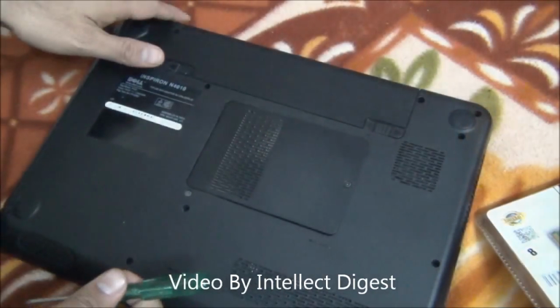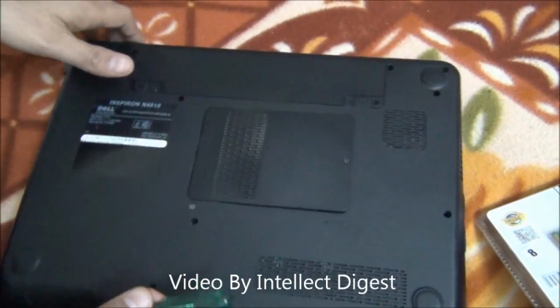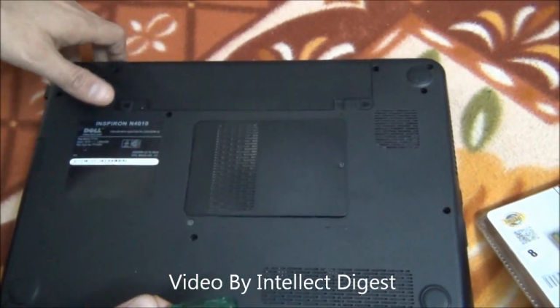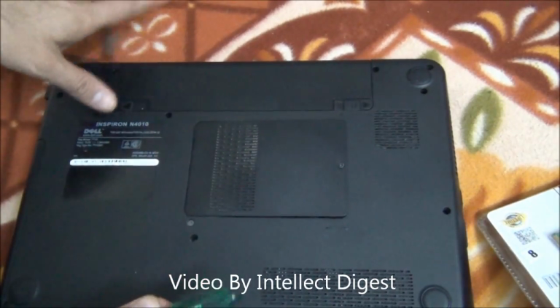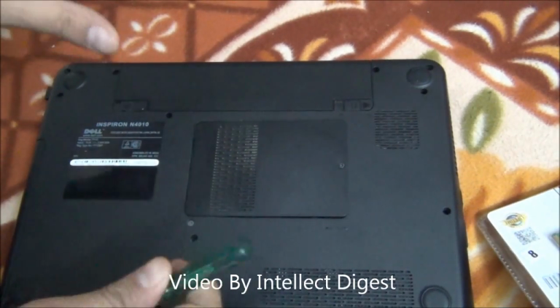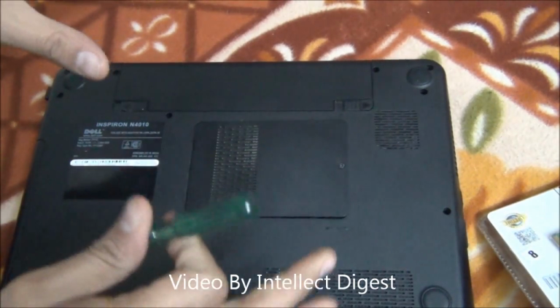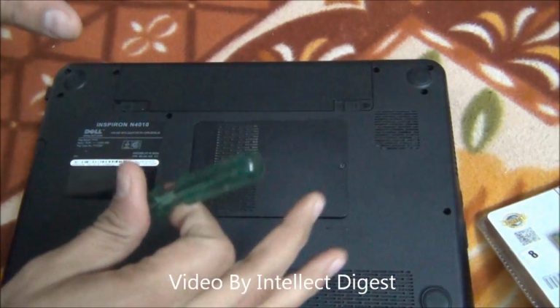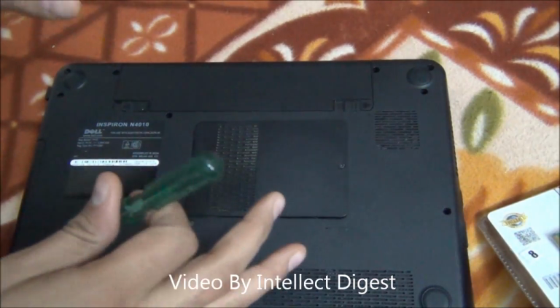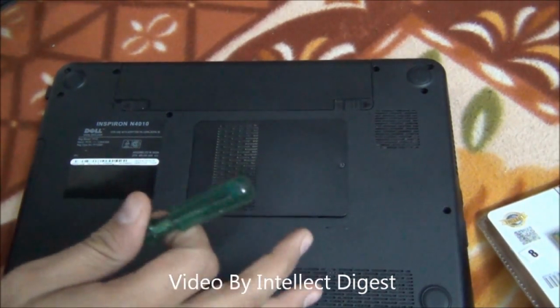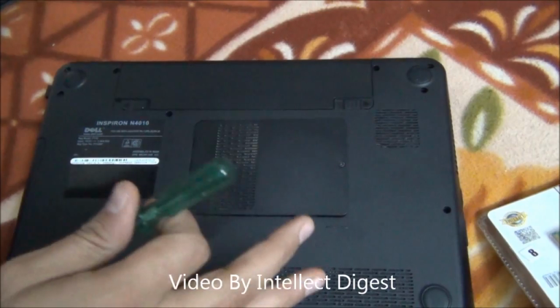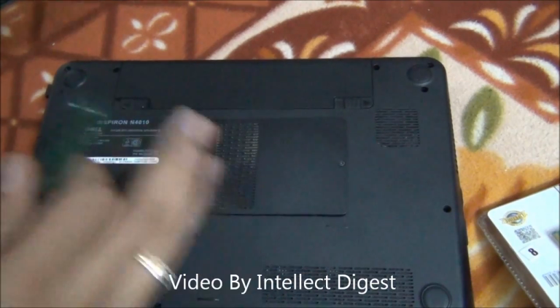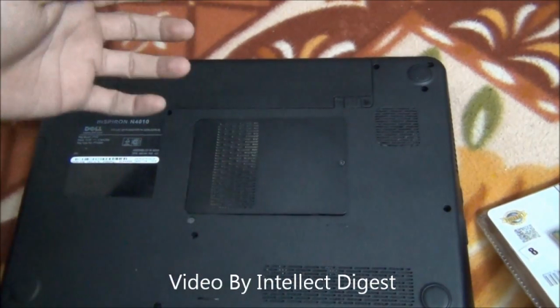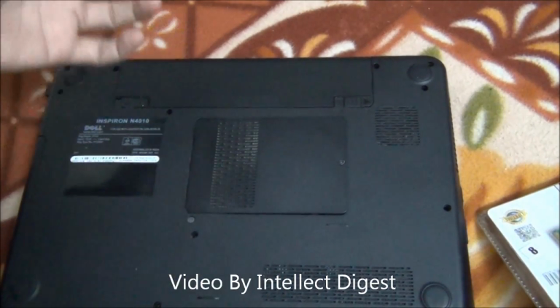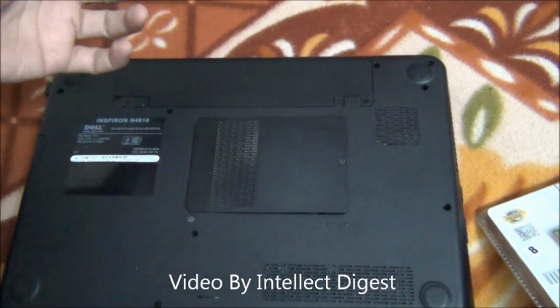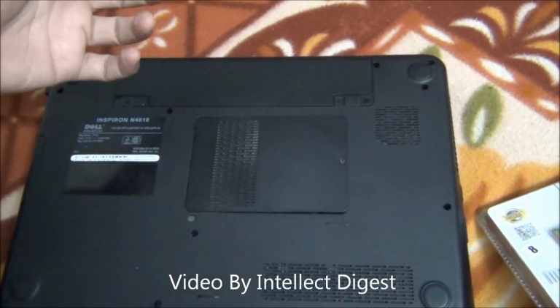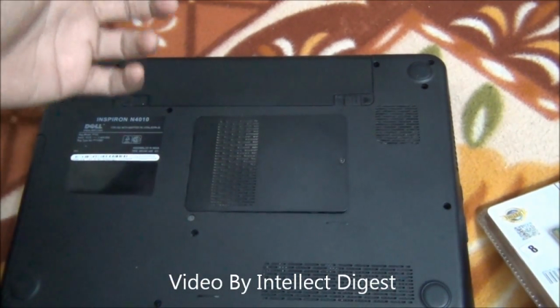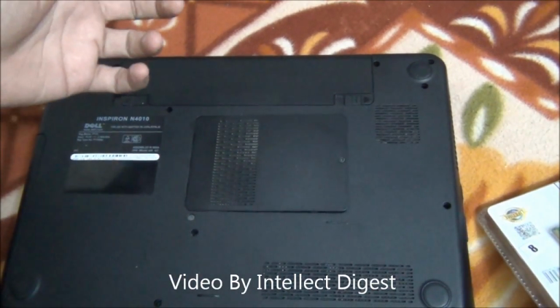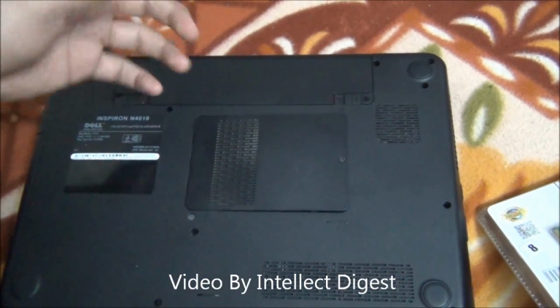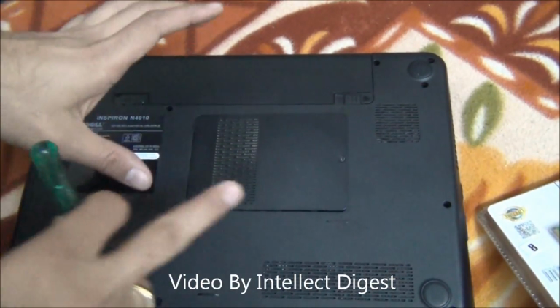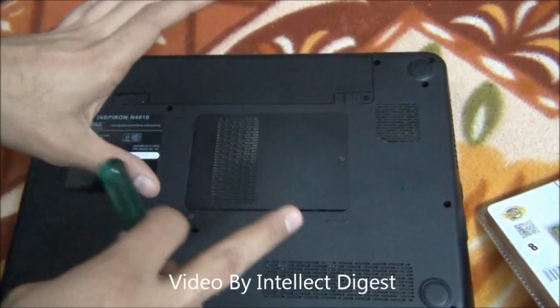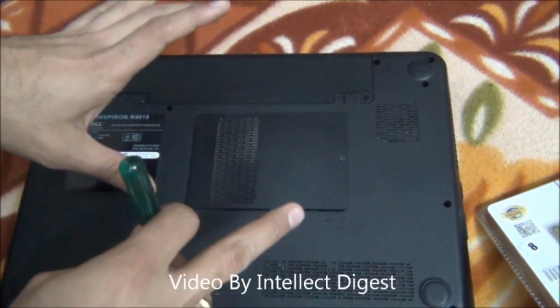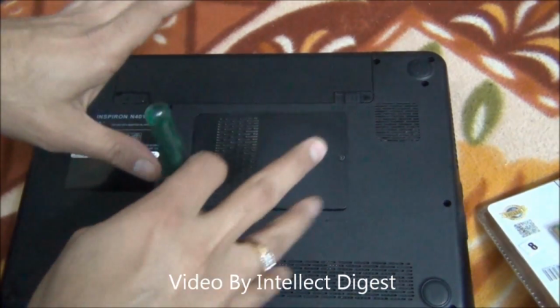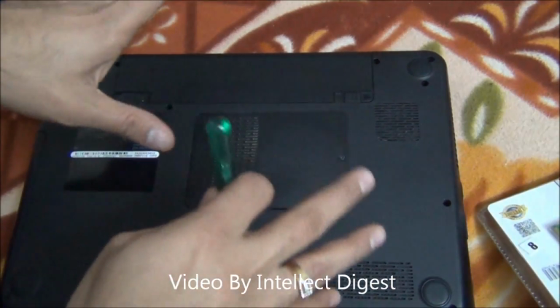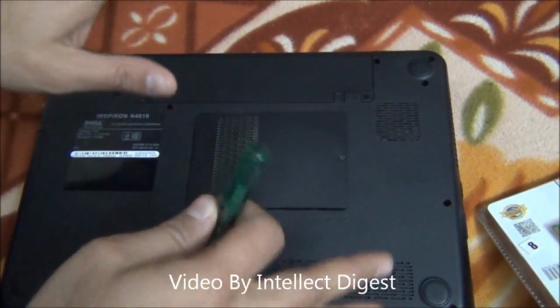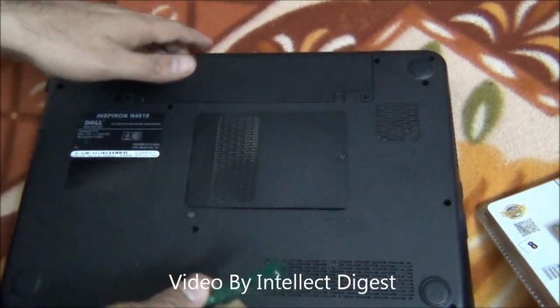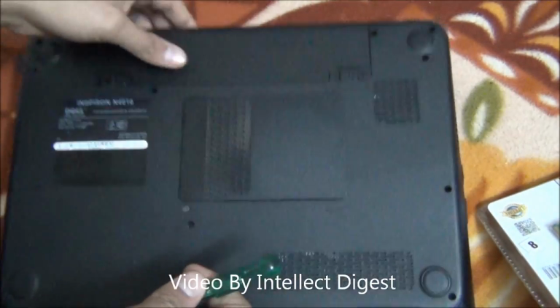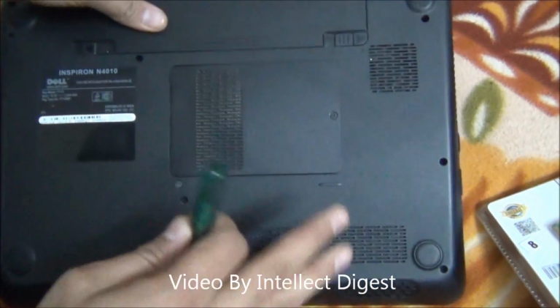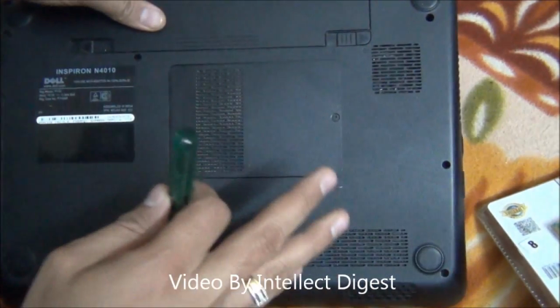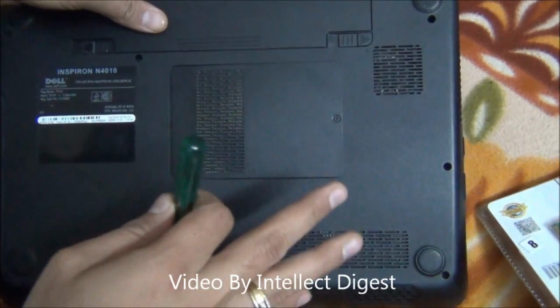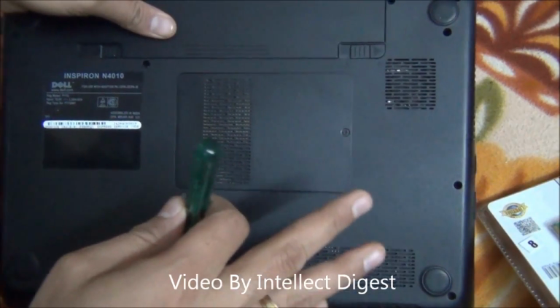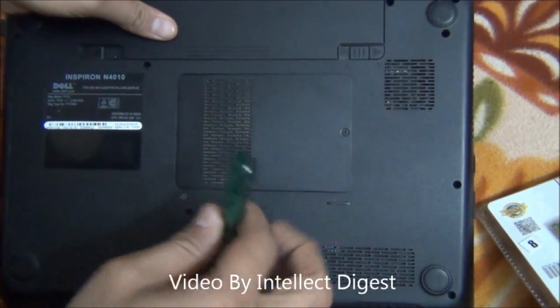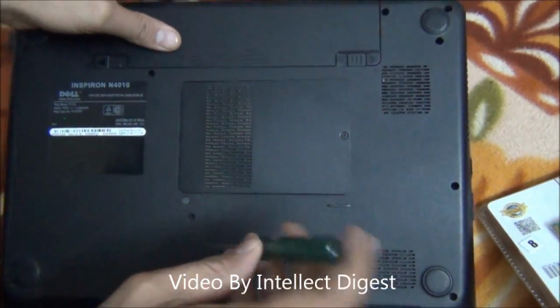Before you start this, make sure you wear the anti-static wristband or some other anti-static device so that you don't accidentally damage the electronic circuit.